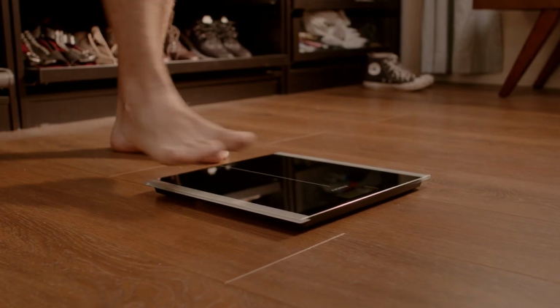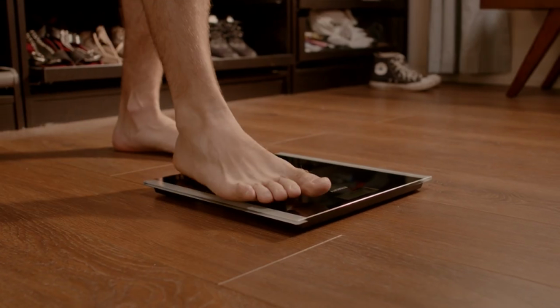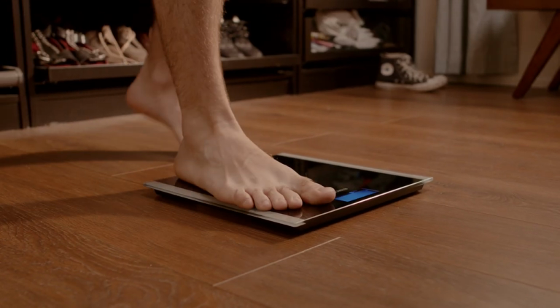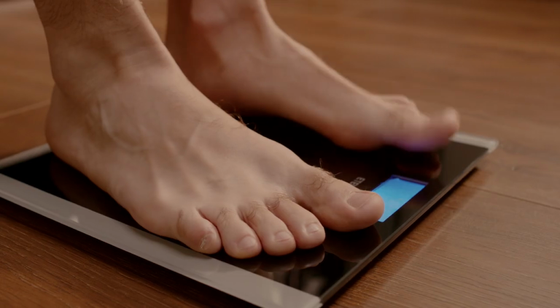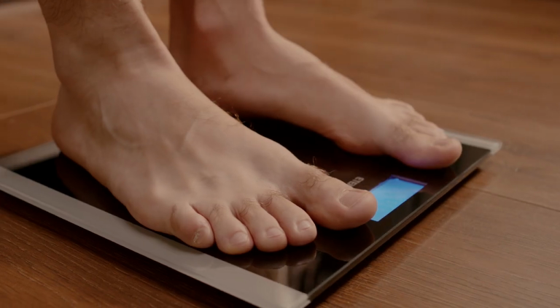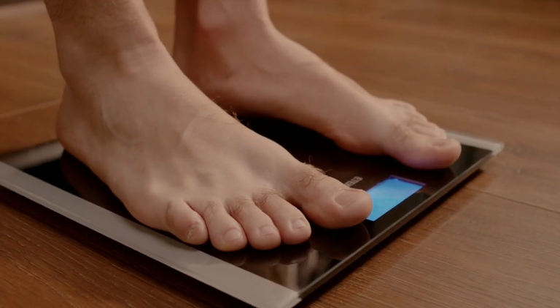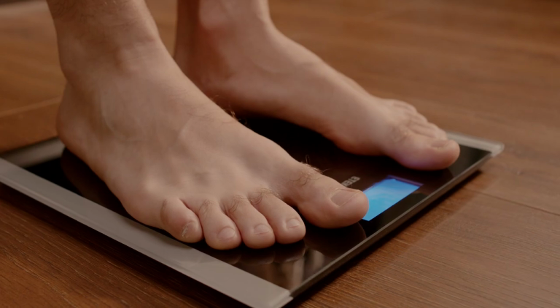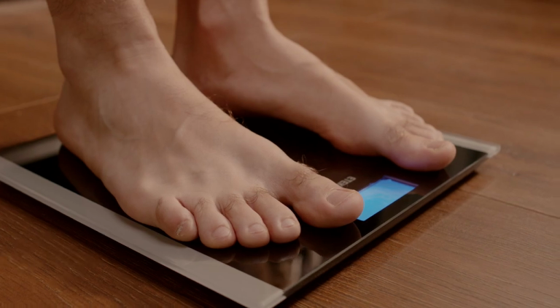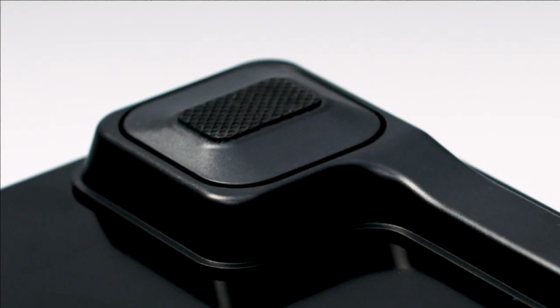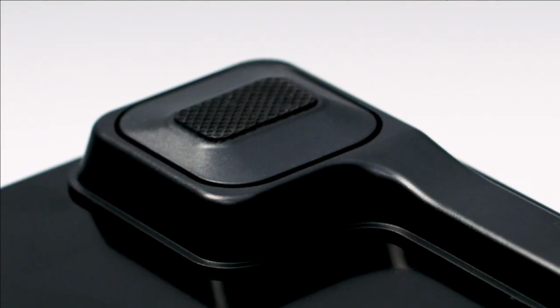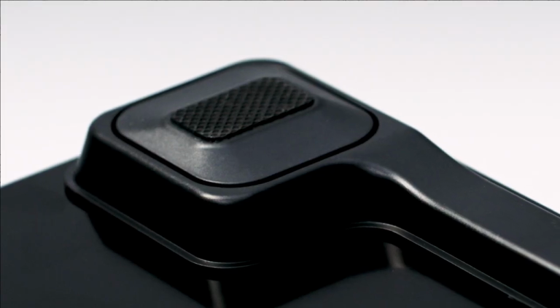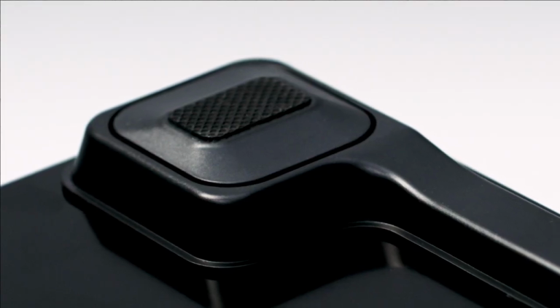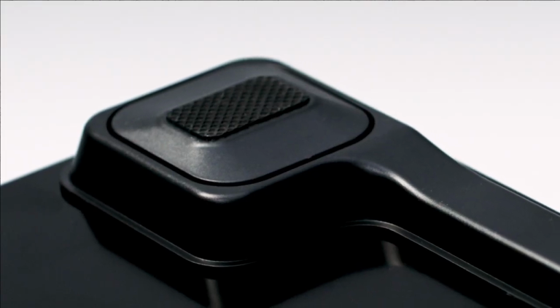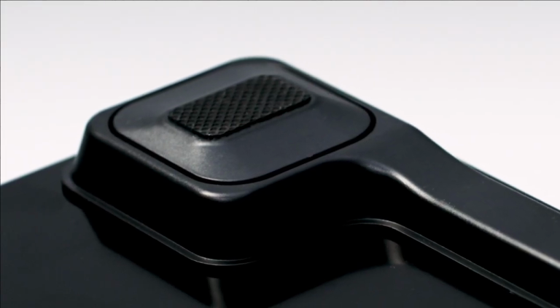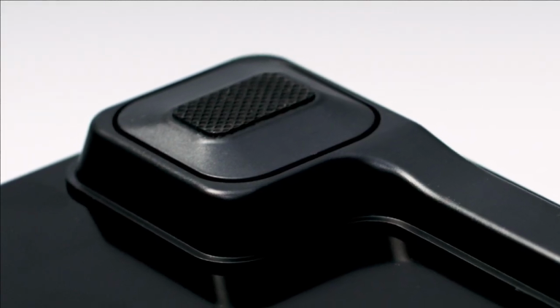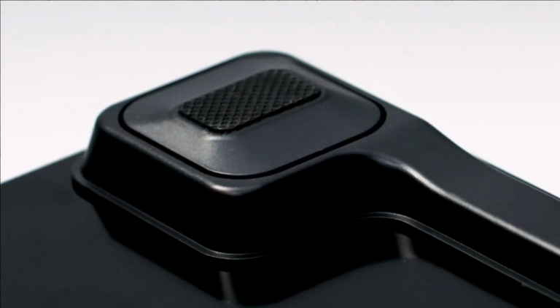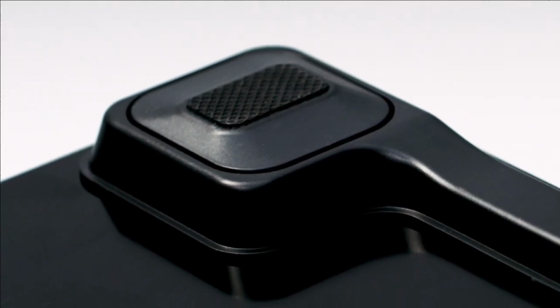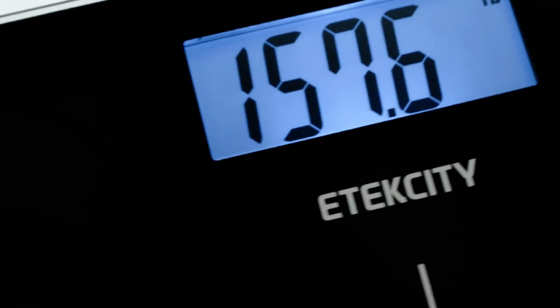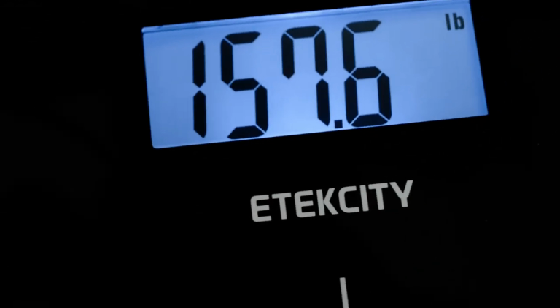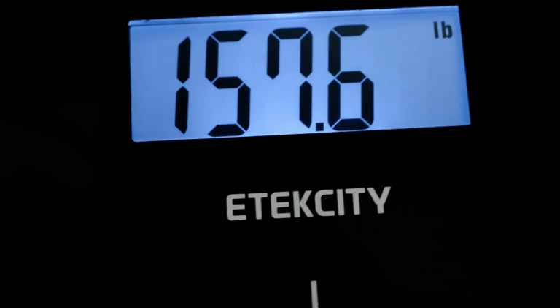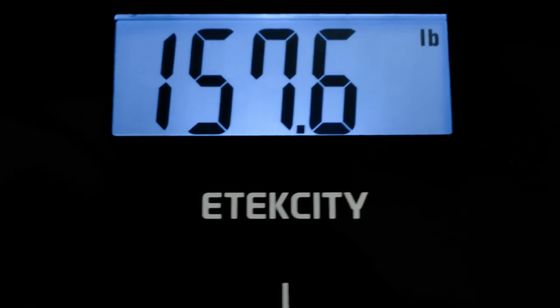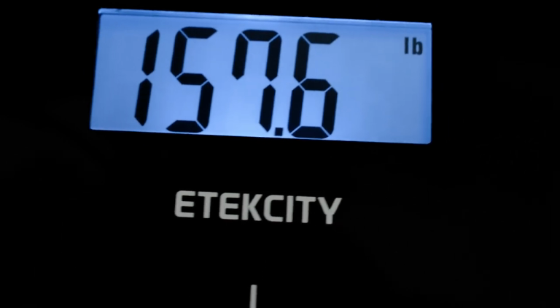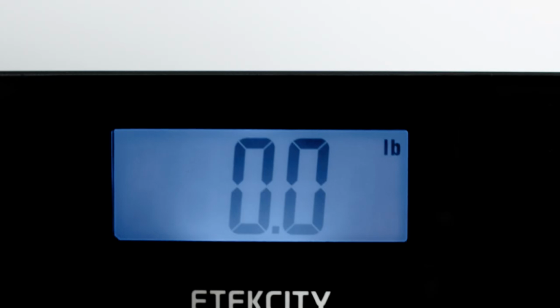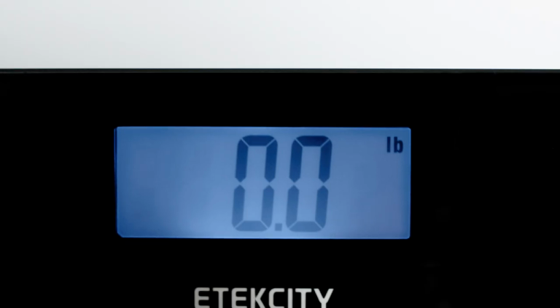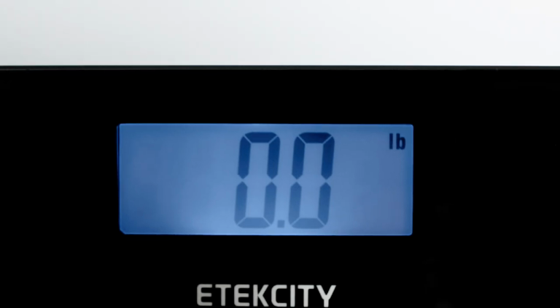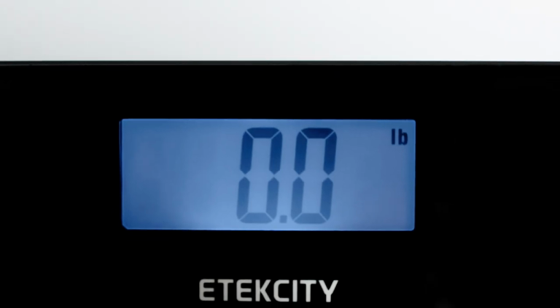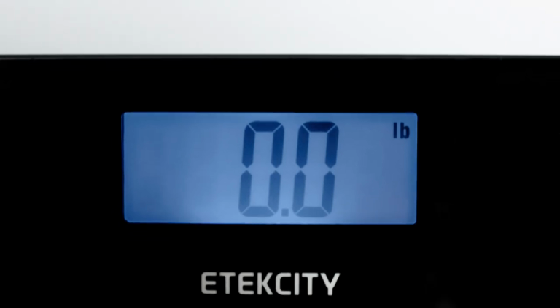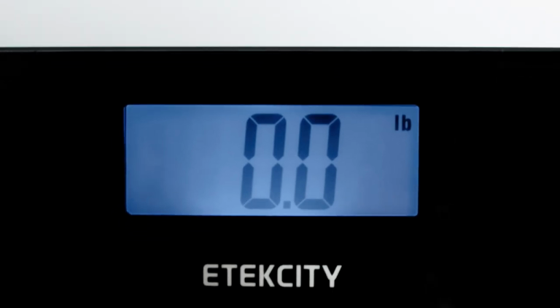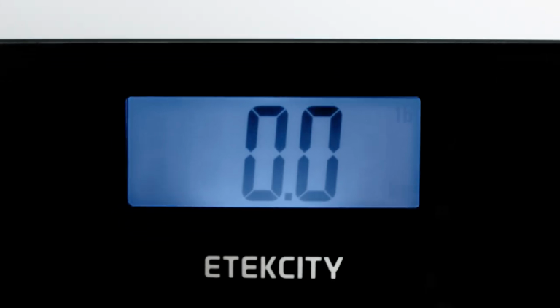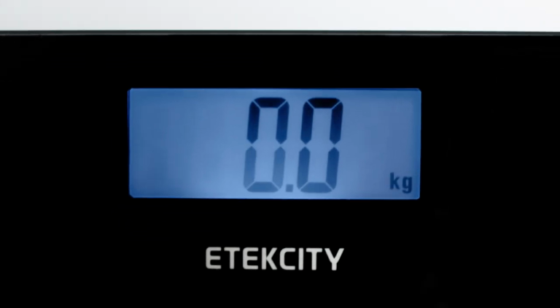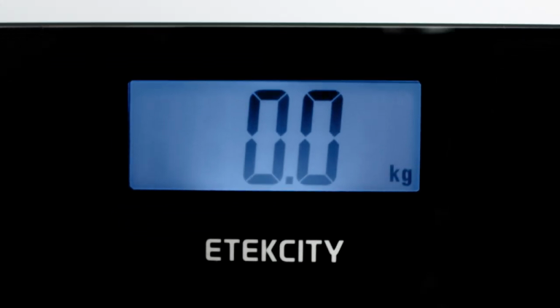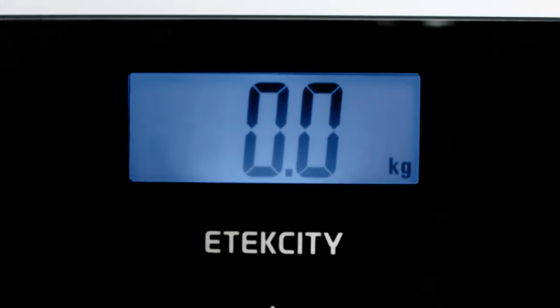making sure you never stumble towards your goals. Four high-precision sensors ensure reliable accuracy, and the LCD display shows measurements in precise 0.2-pound increments. Pounds easily change to kilograms.